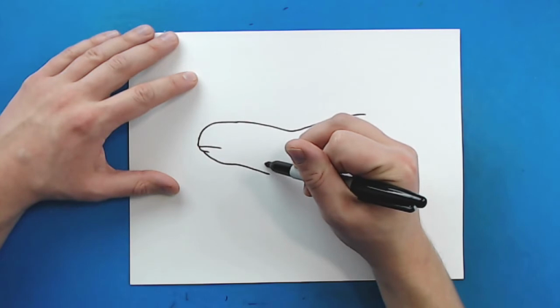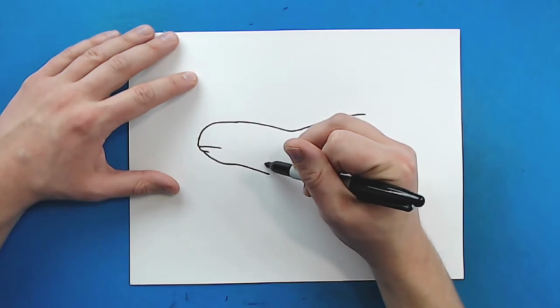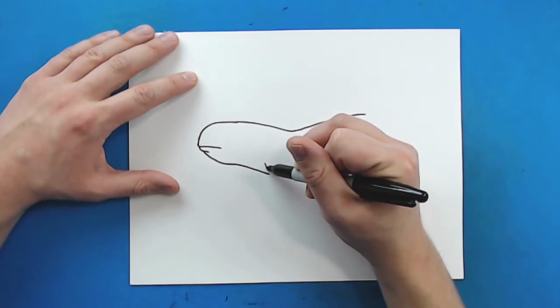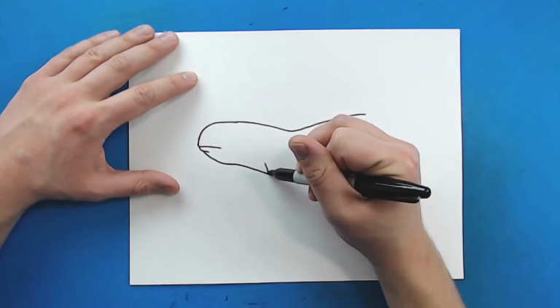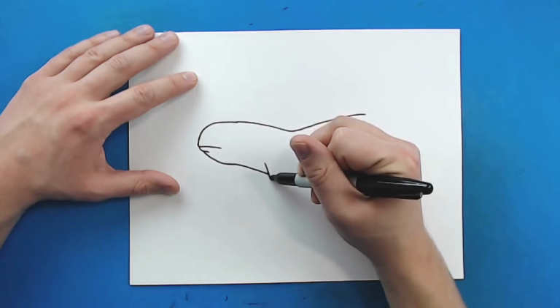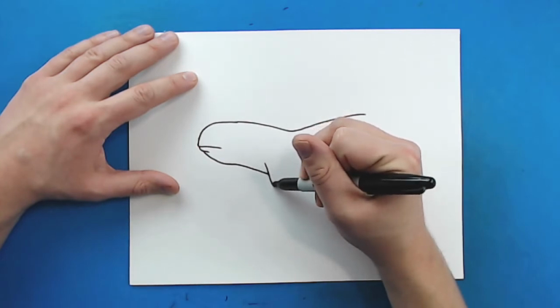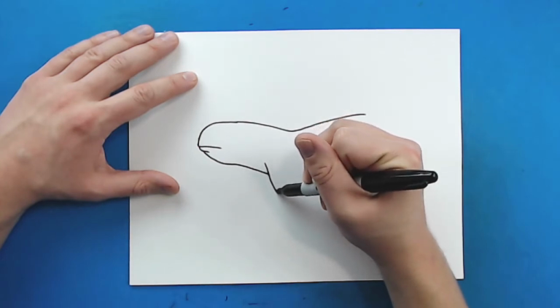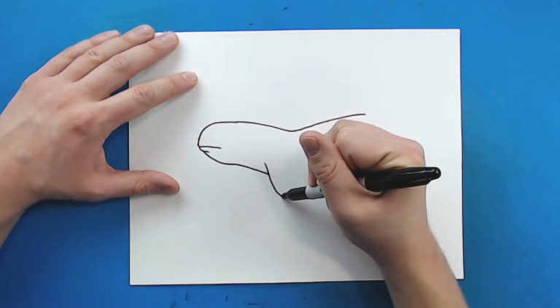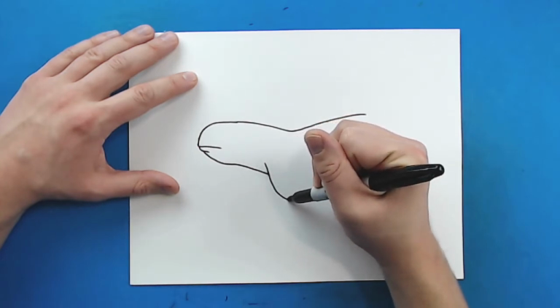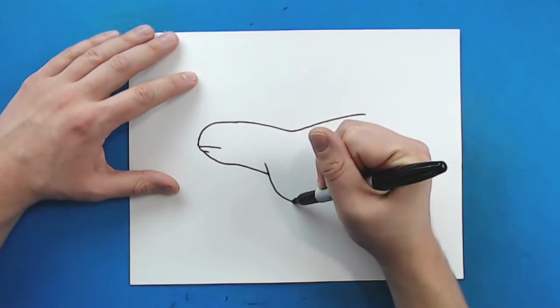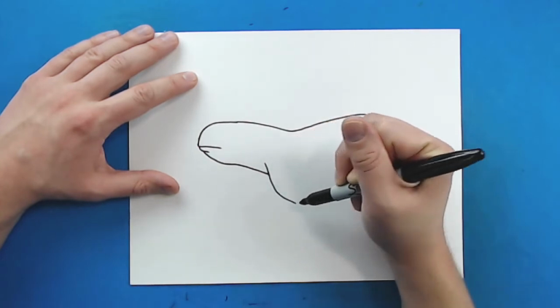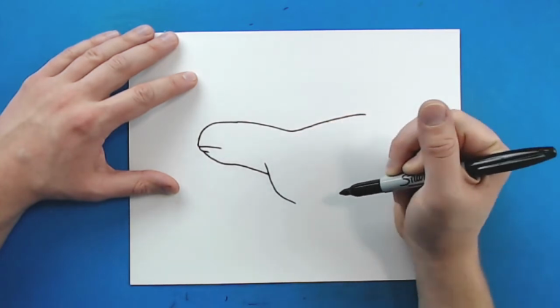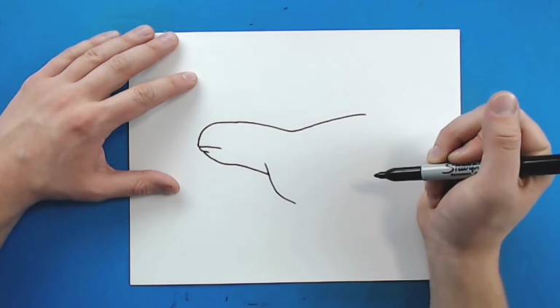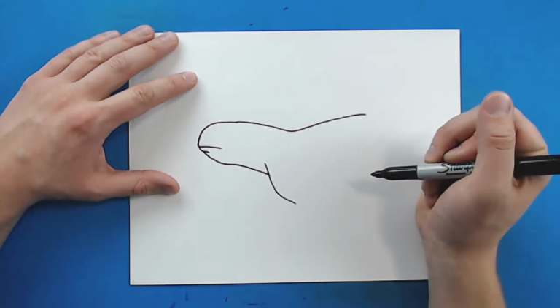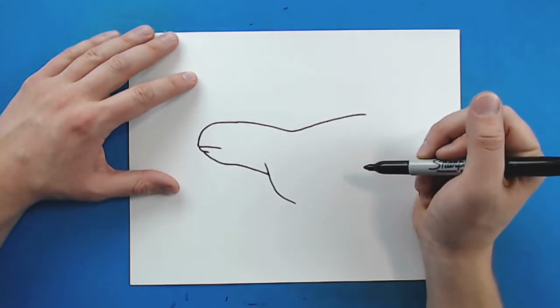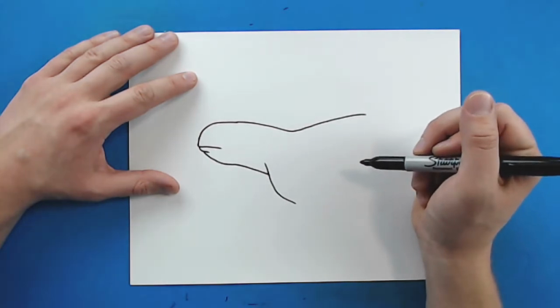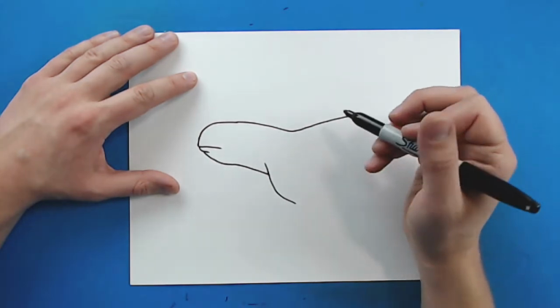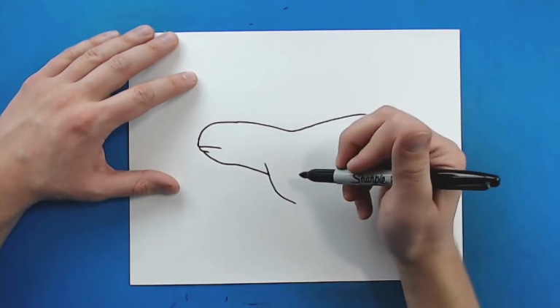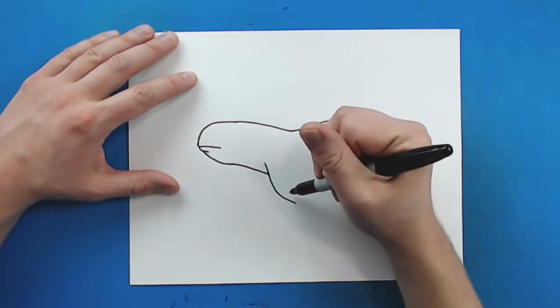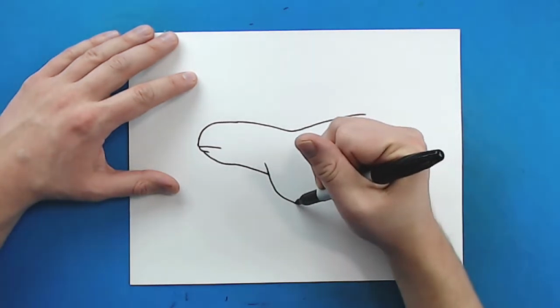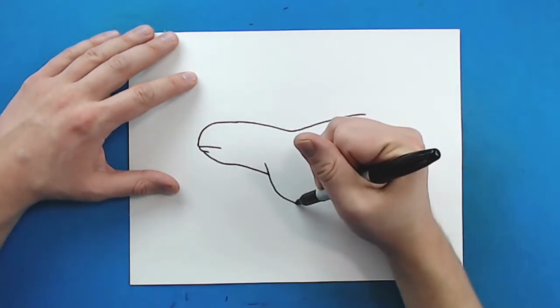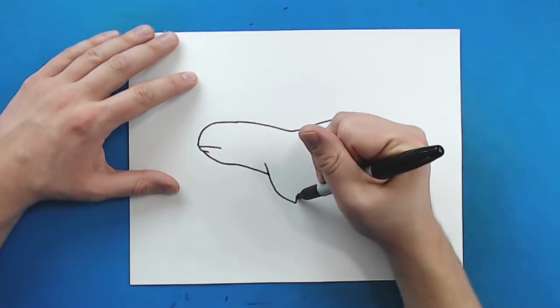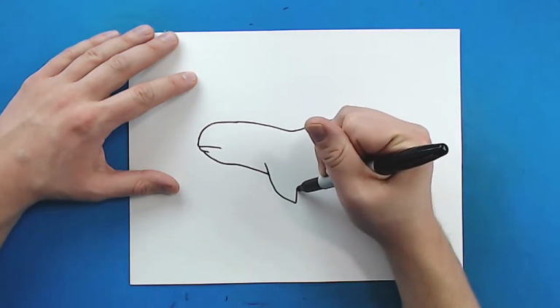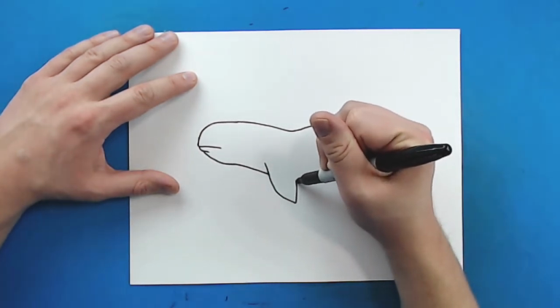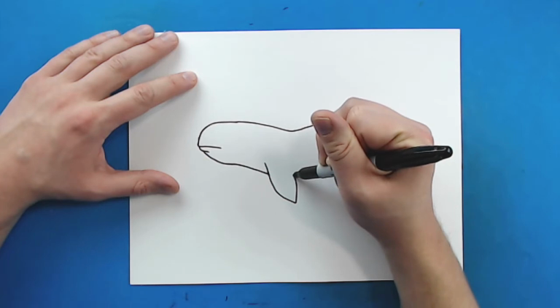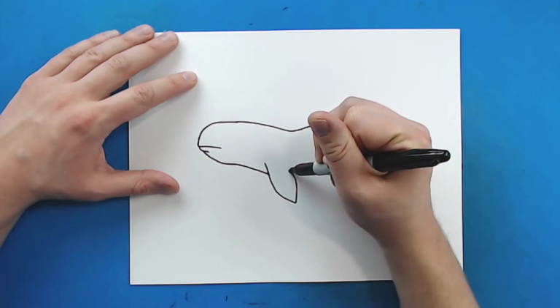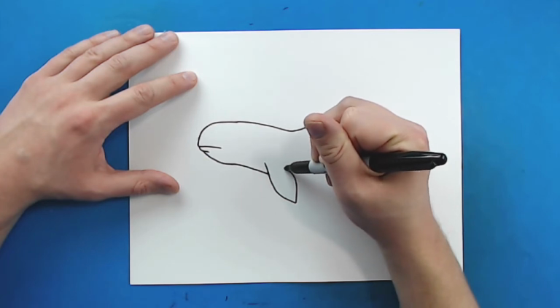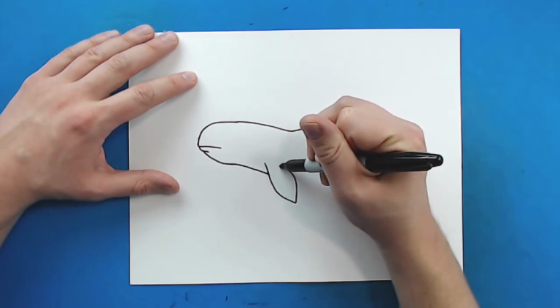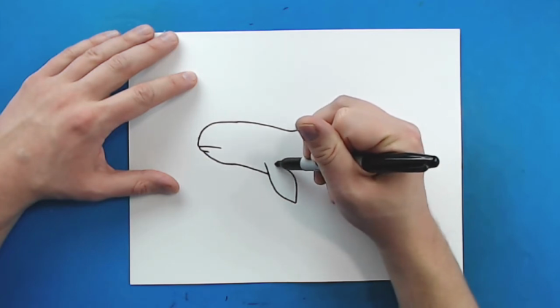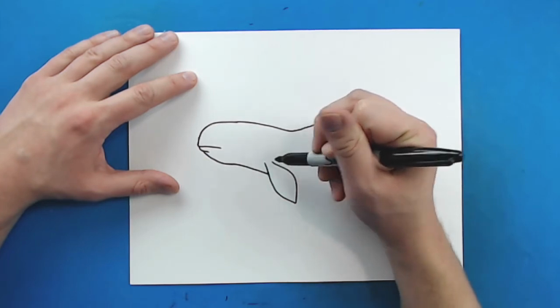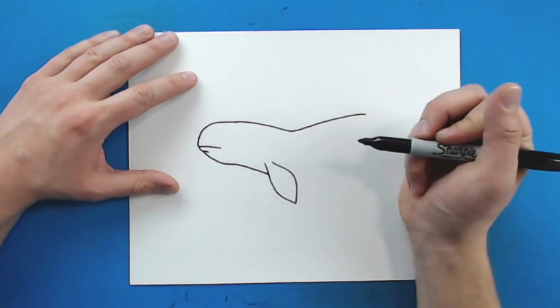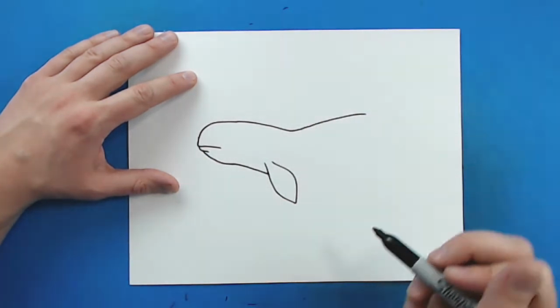Then starting here I'm going to draw a line that's just going to curve down like this for a flipper. And then I'm just going to curve out and then in like this for the other side of it.